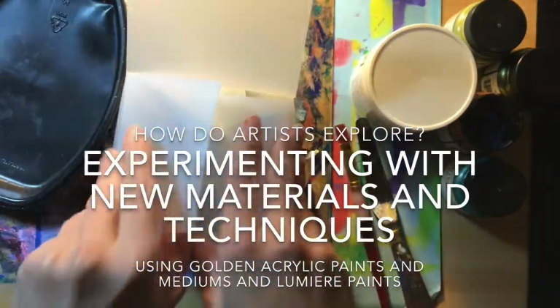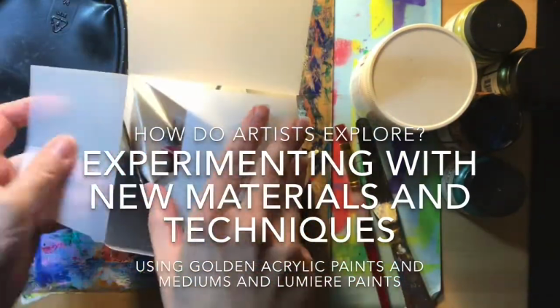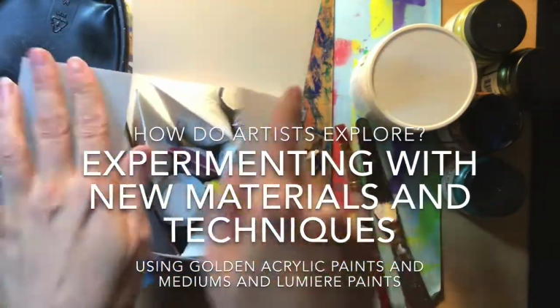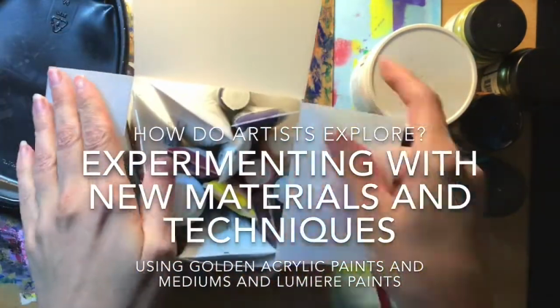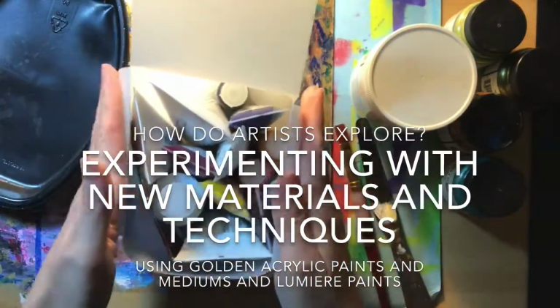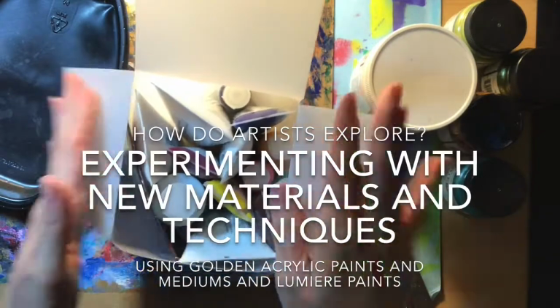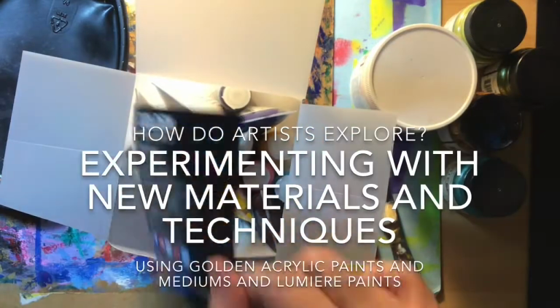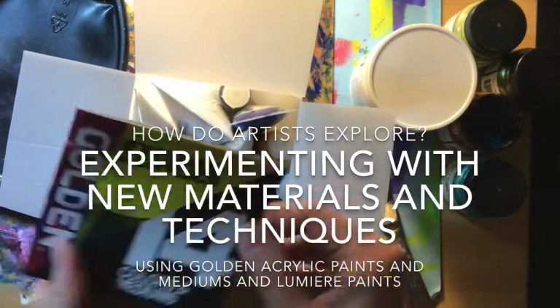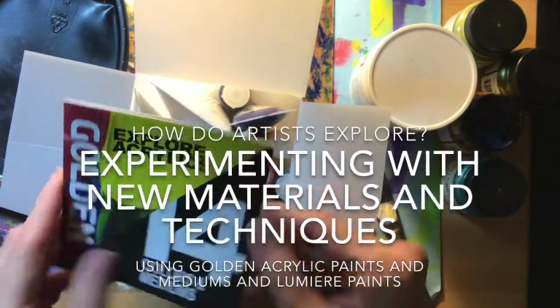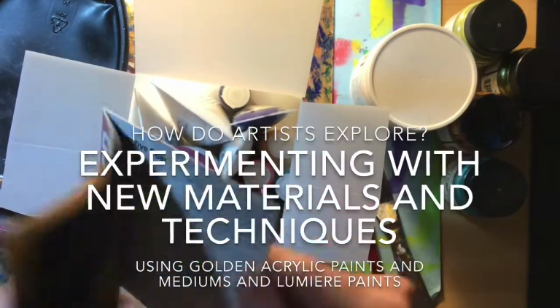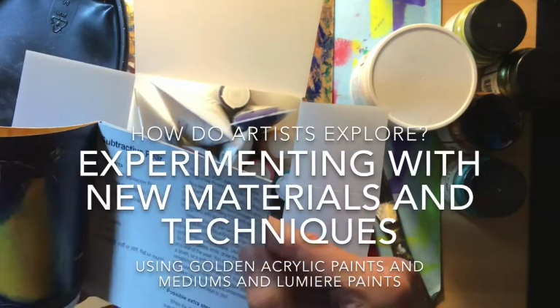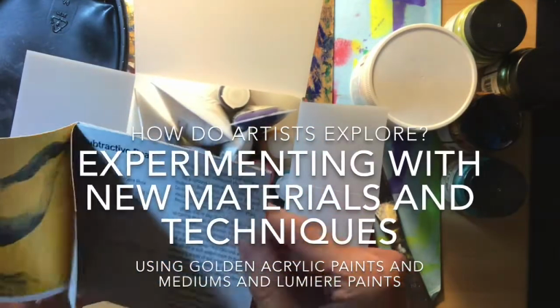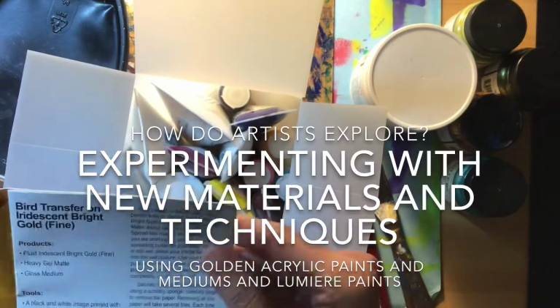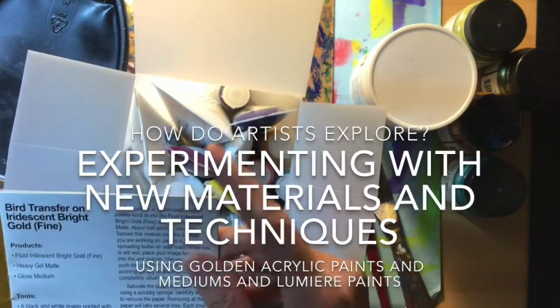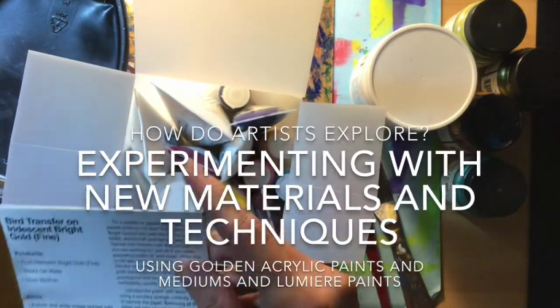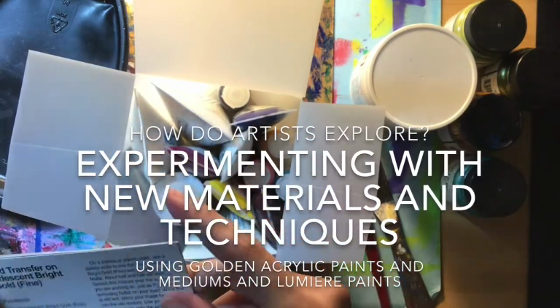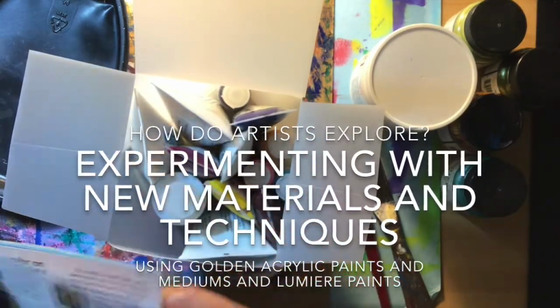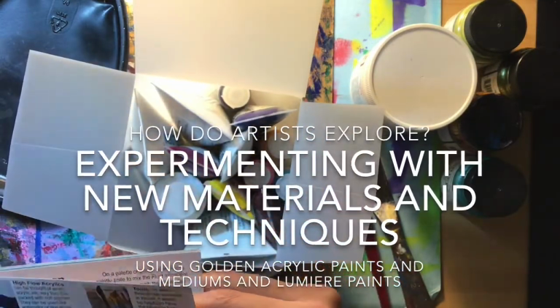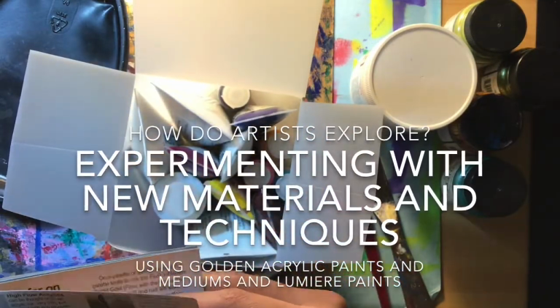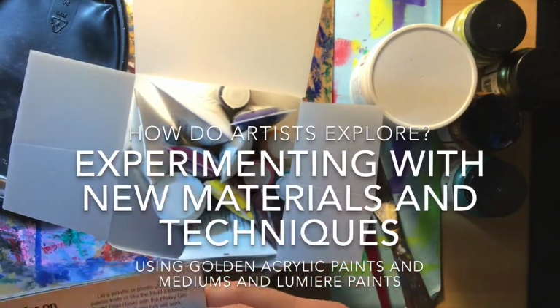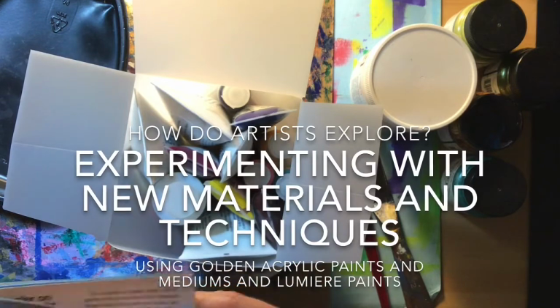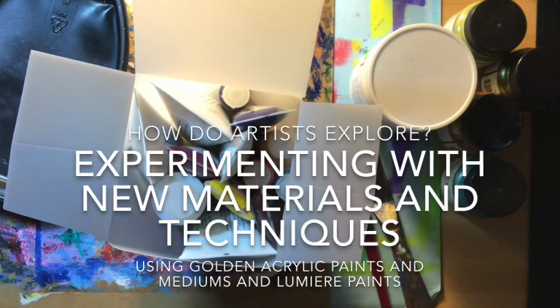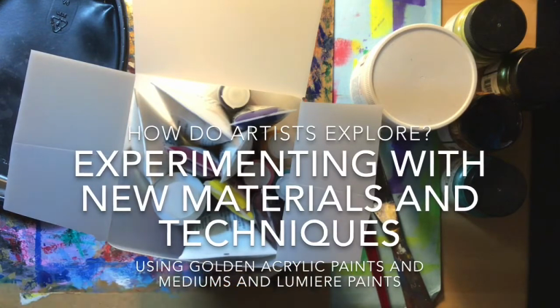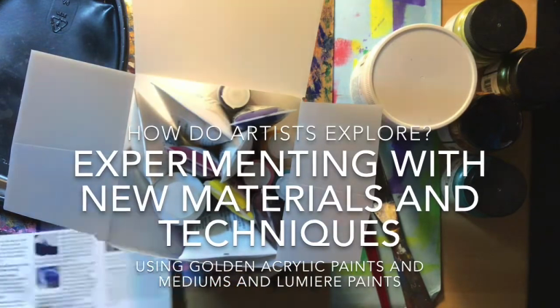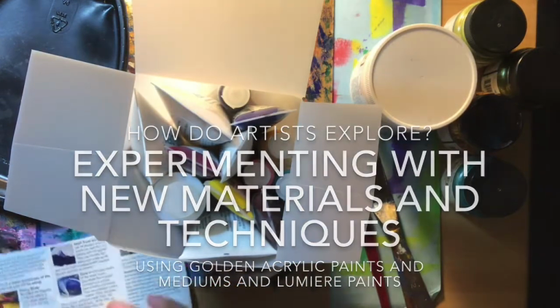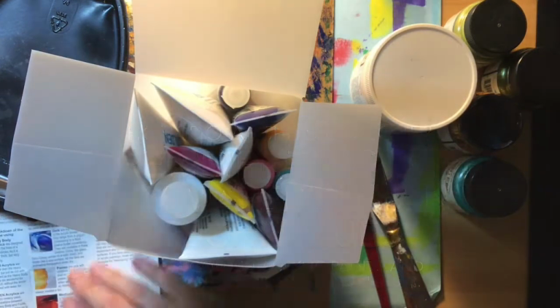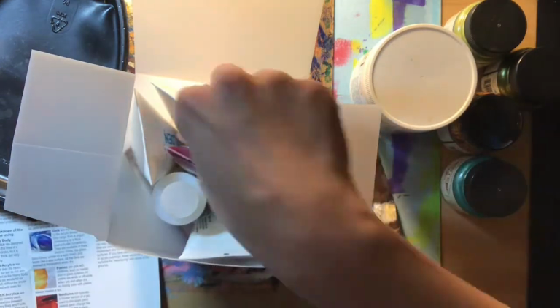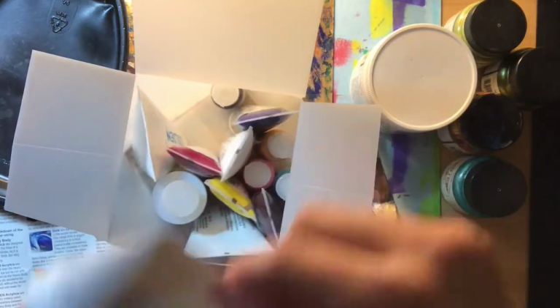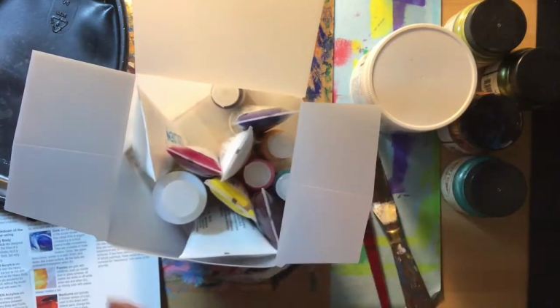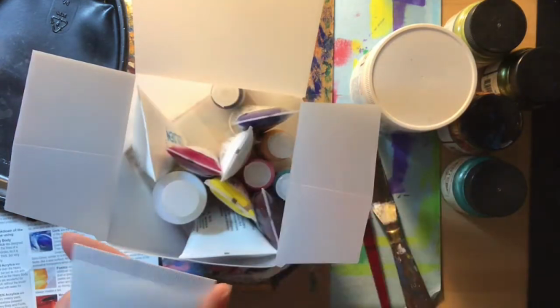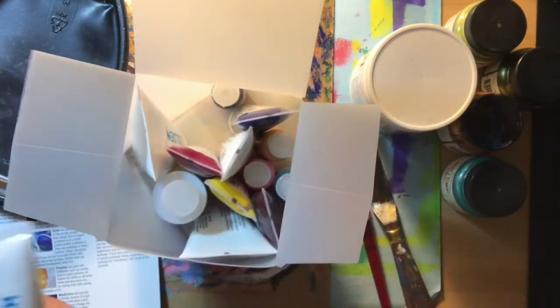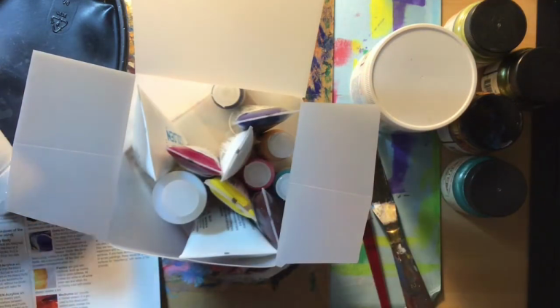You may be wondering how artists explore — we experiment with new materials and techniques before we use them, like these Golden paints and mediums and Lumiere paints.